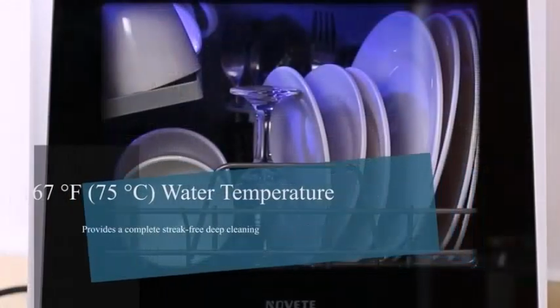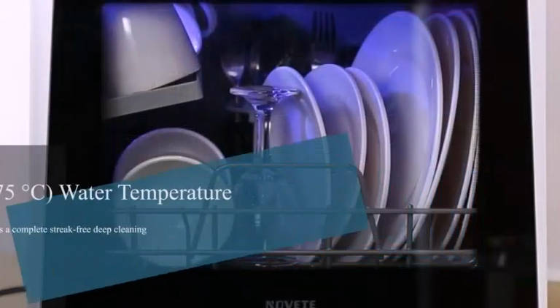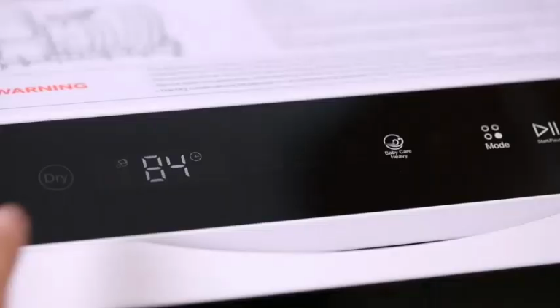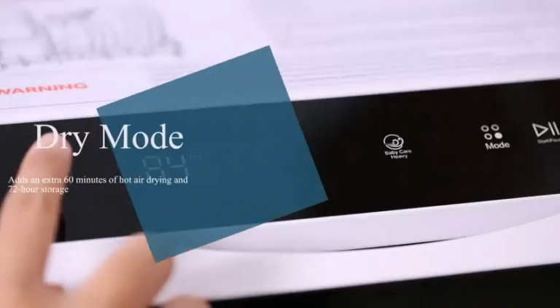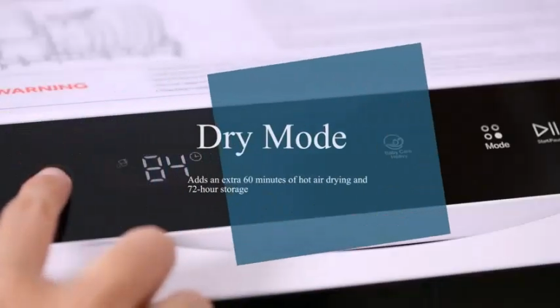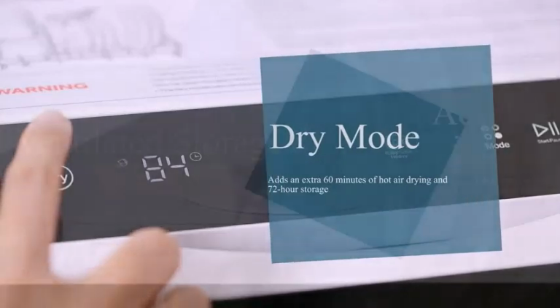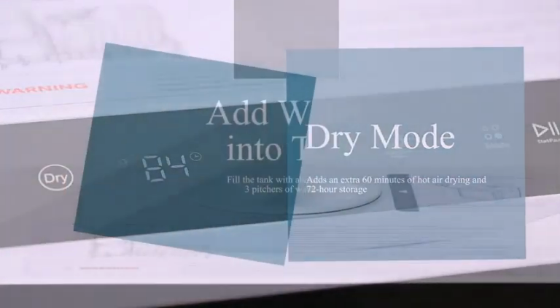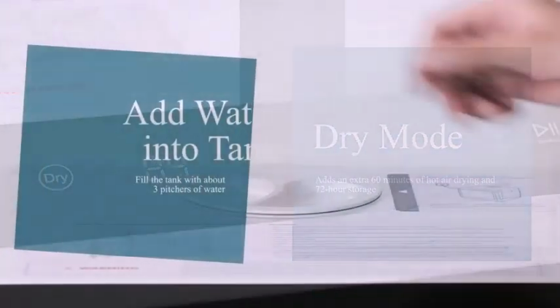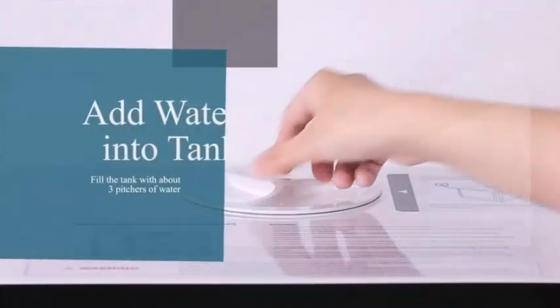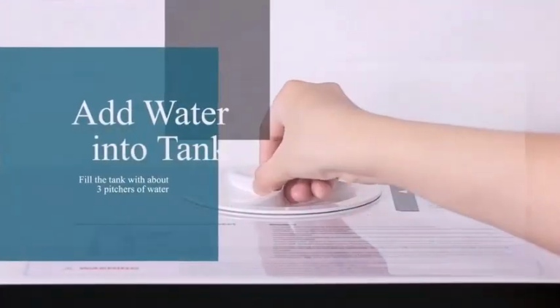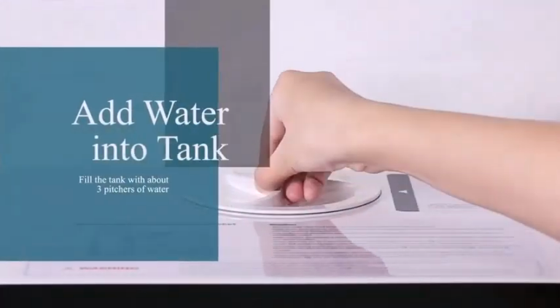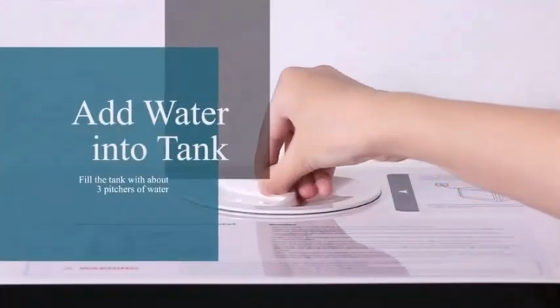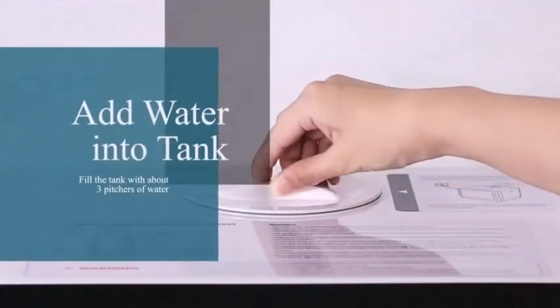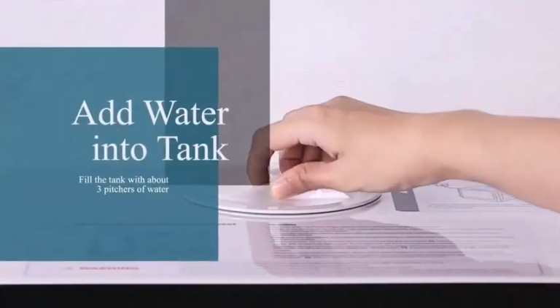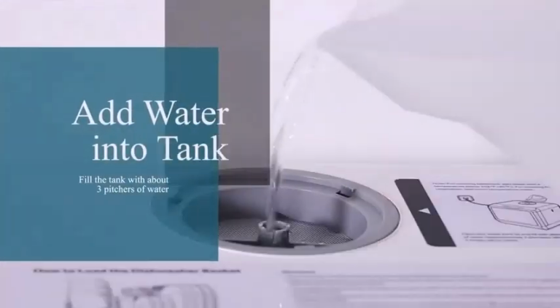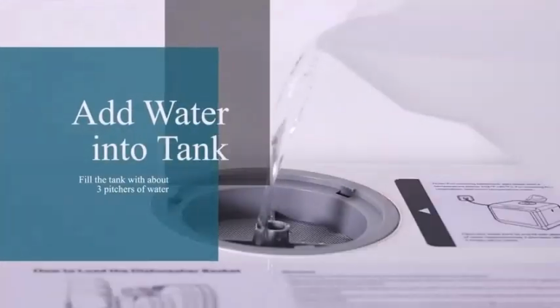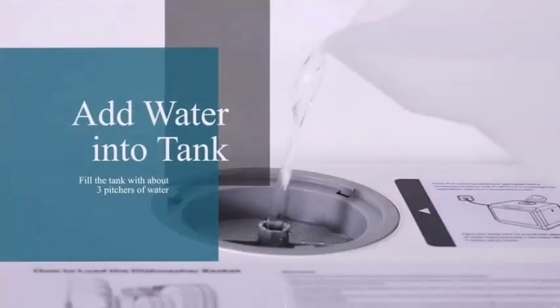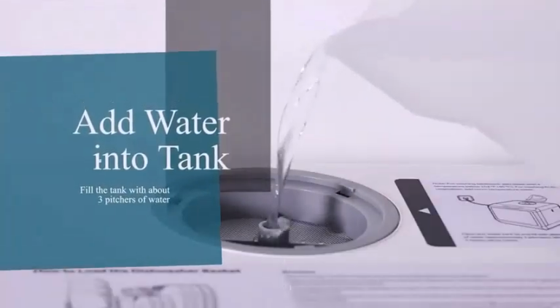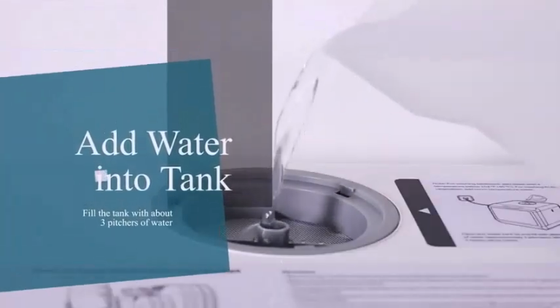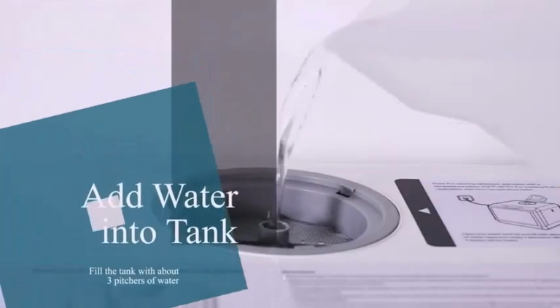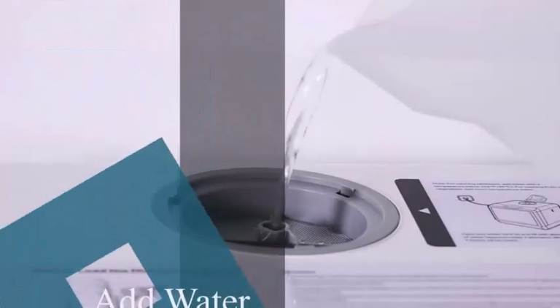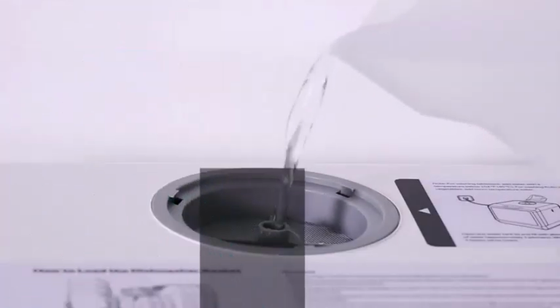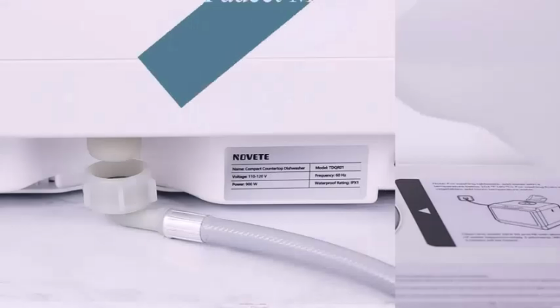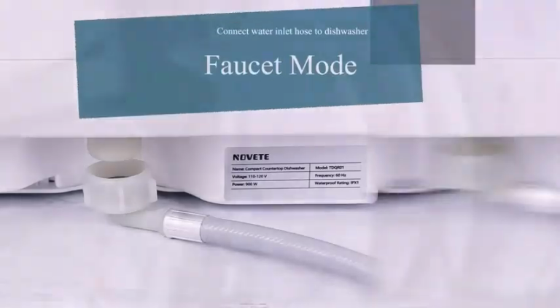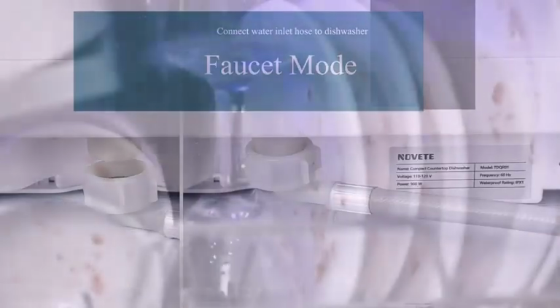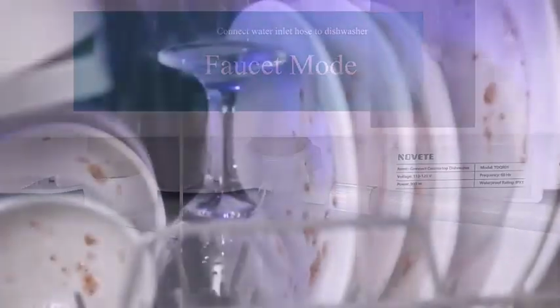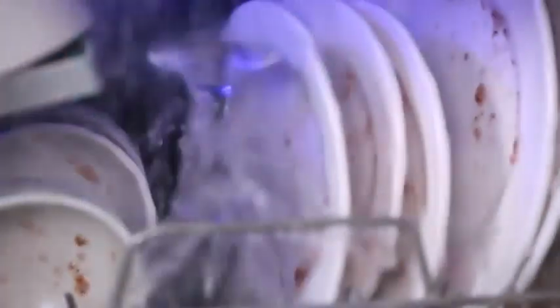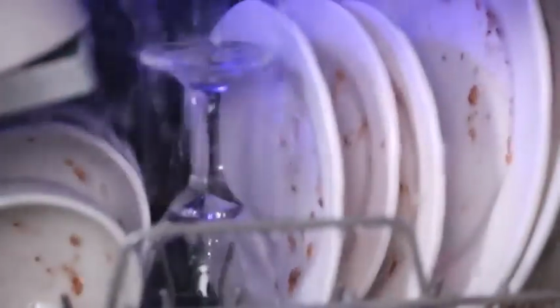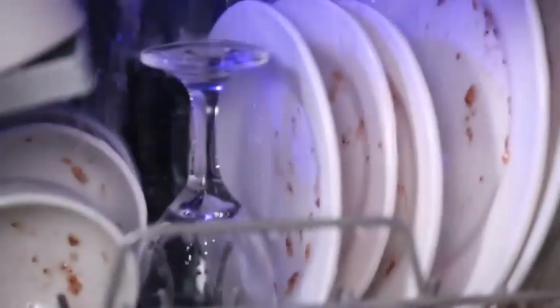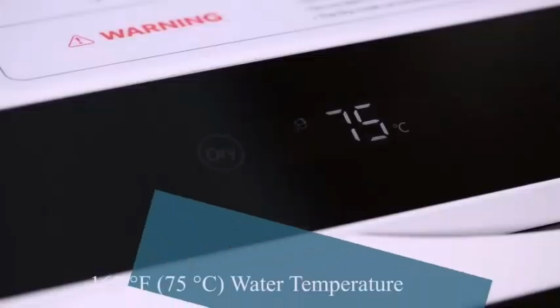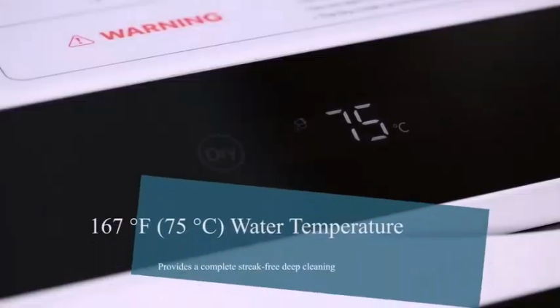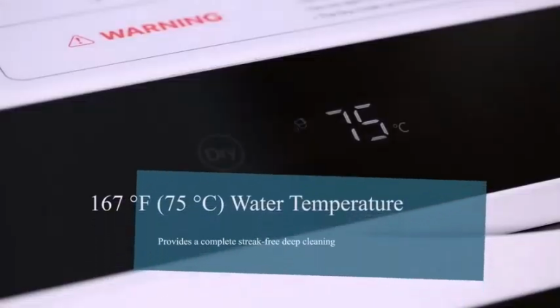Only use dishwasher-specific detergent — liquid, gel, or powder detergents are all acceptable. Add the proper amount of detergent, about 0.2 to 0.3 pounds, to fill the detergent dispenser.